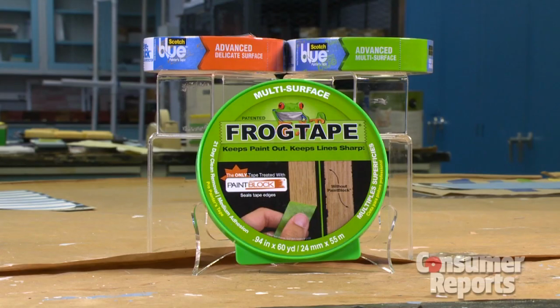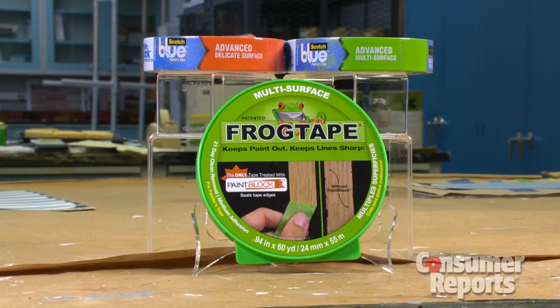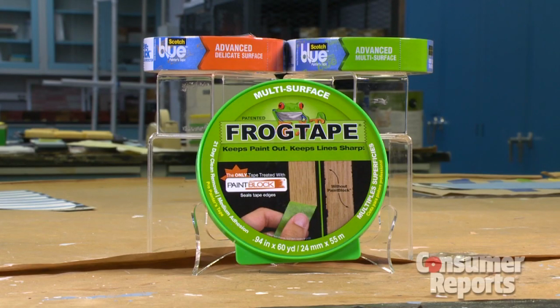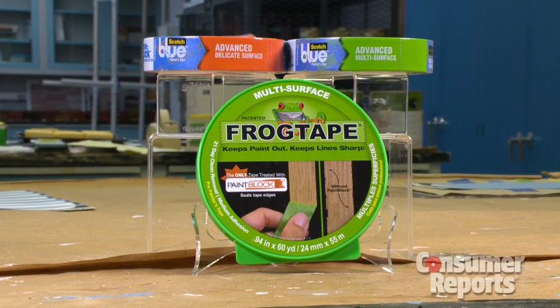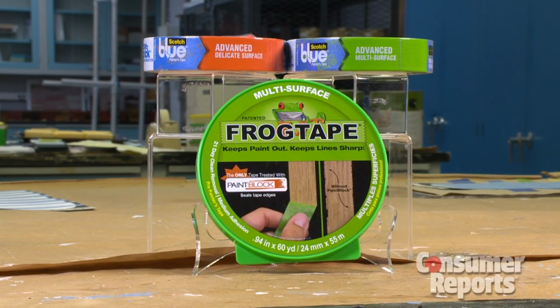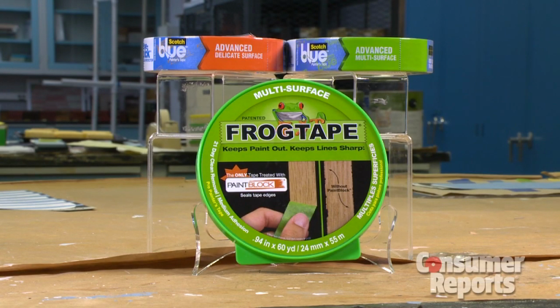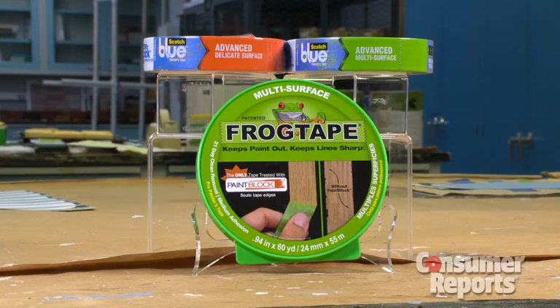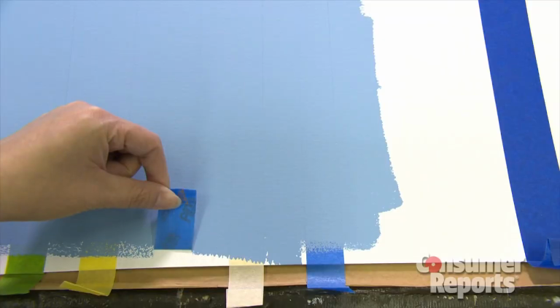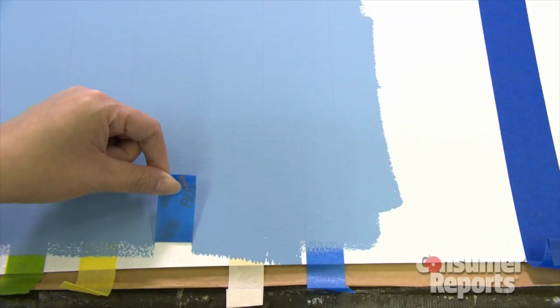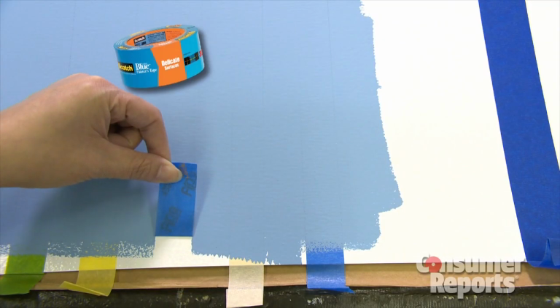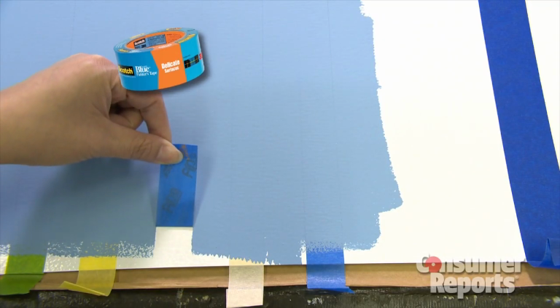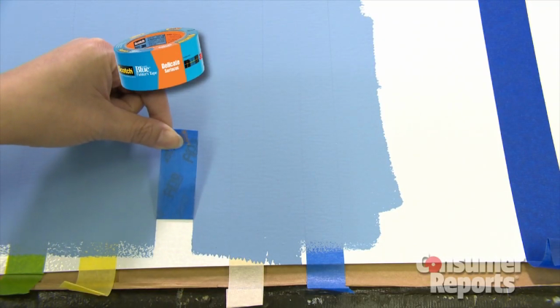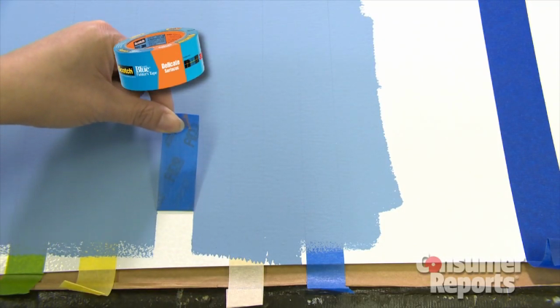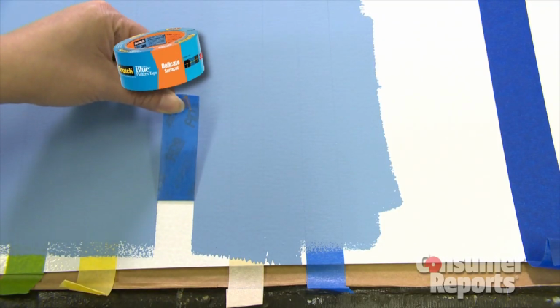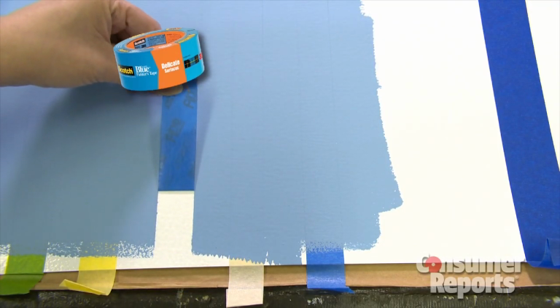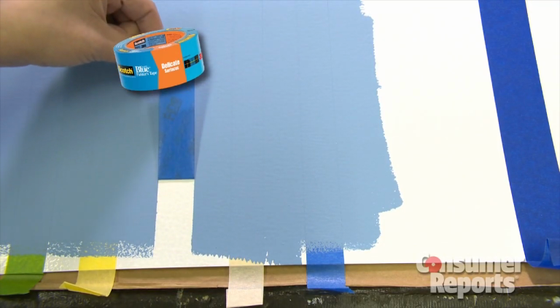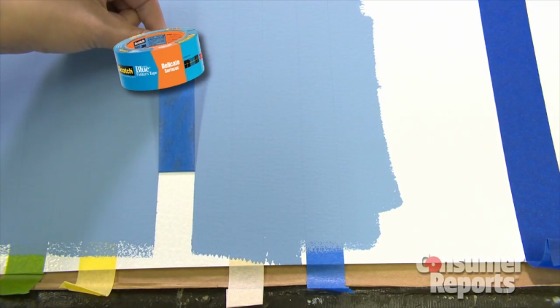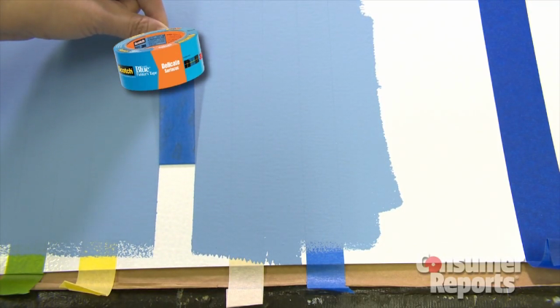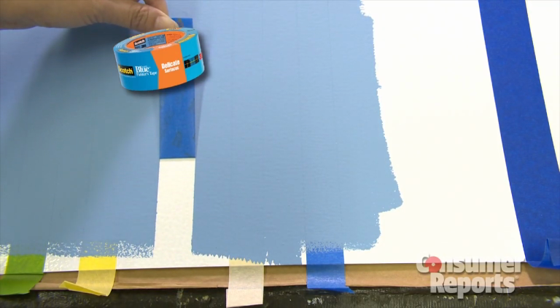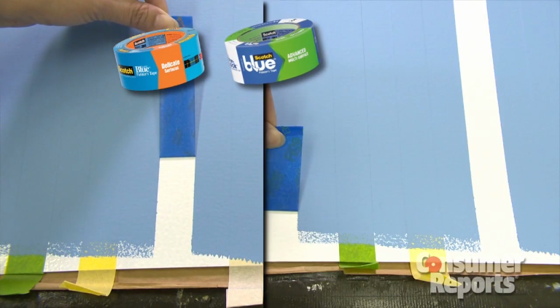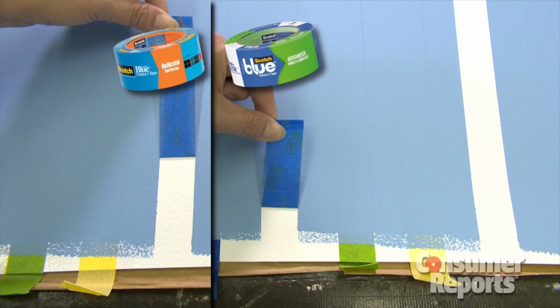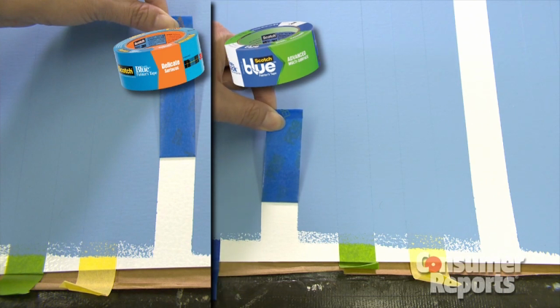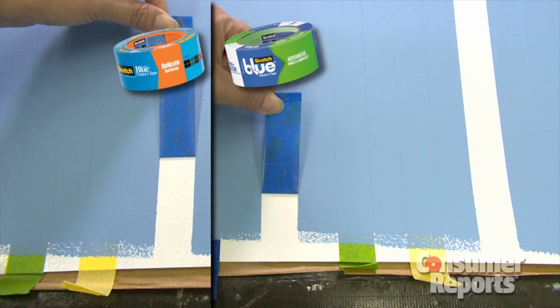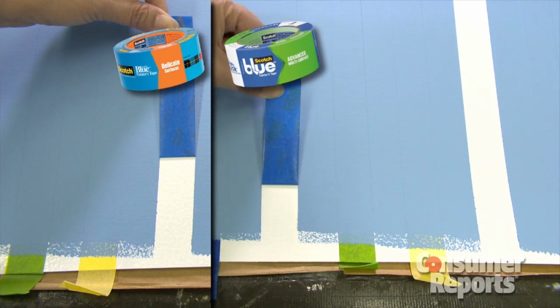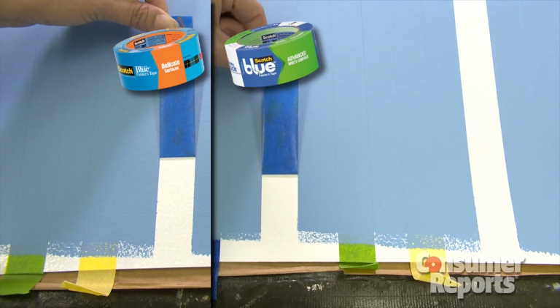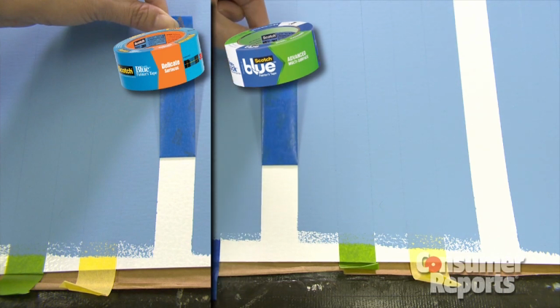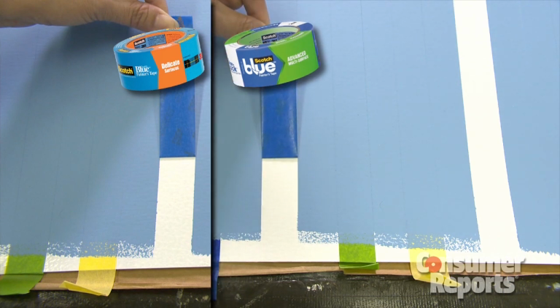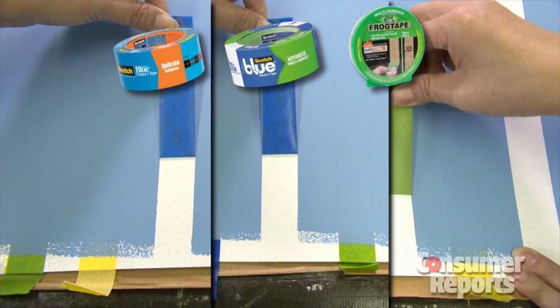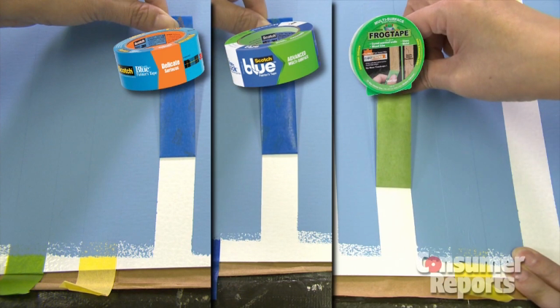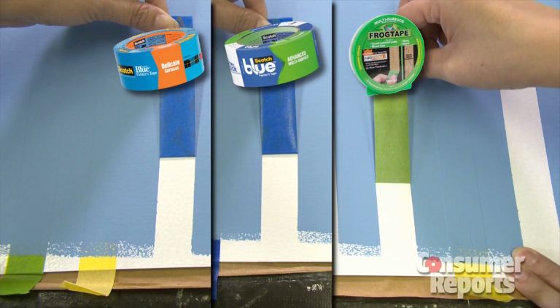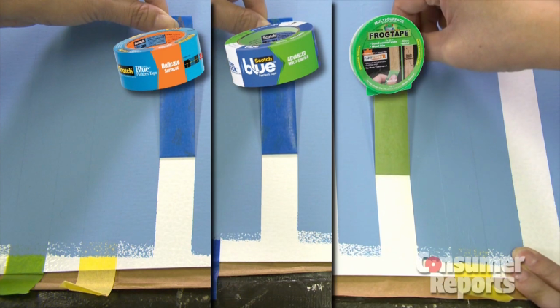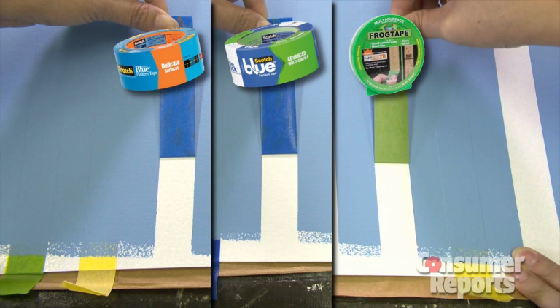Several delivered a very sharp line, including 3M's Edgelock Scotch Blue Advanced Delicate Surface, 3M's Edgelock Scotch Blue Multi Surface, and Frog Tape Multi Surface.